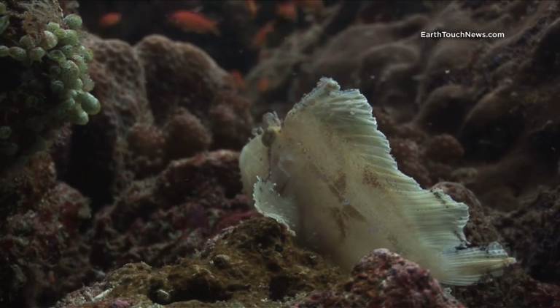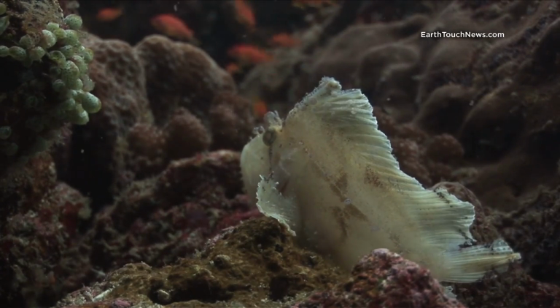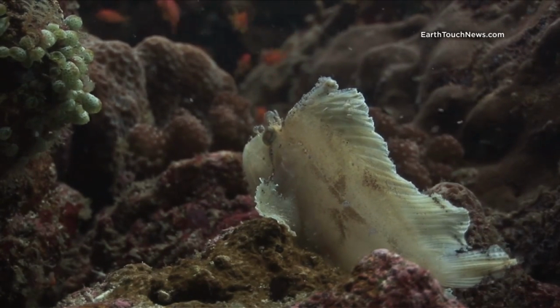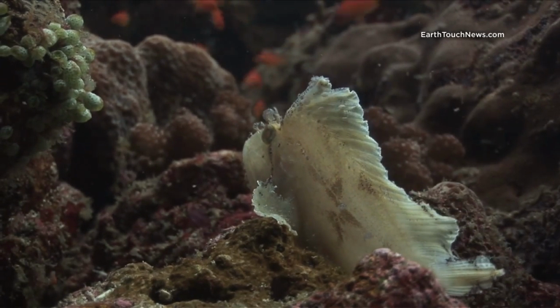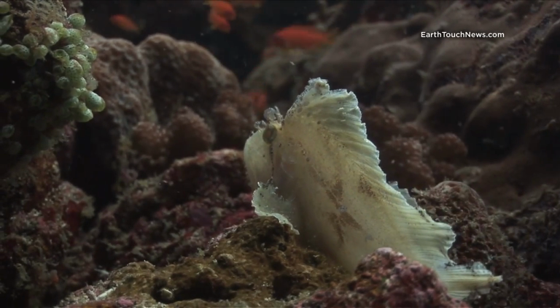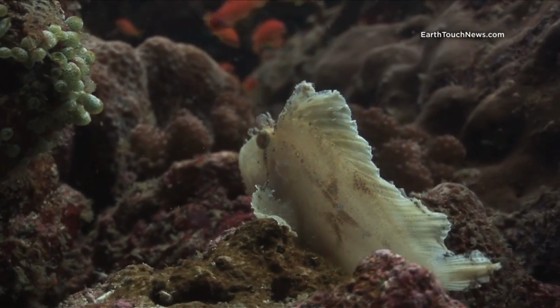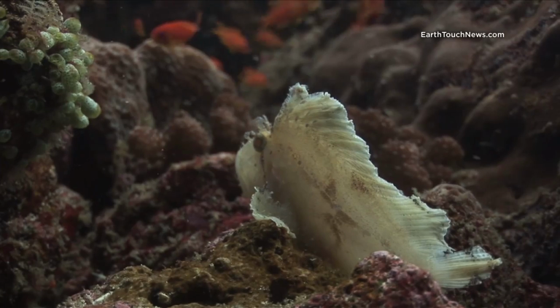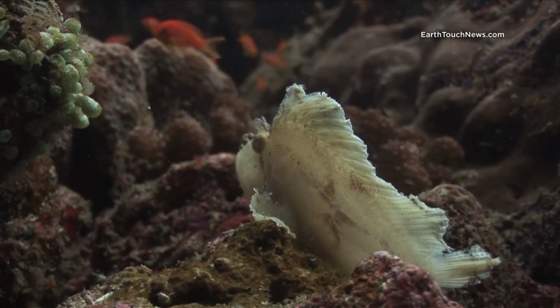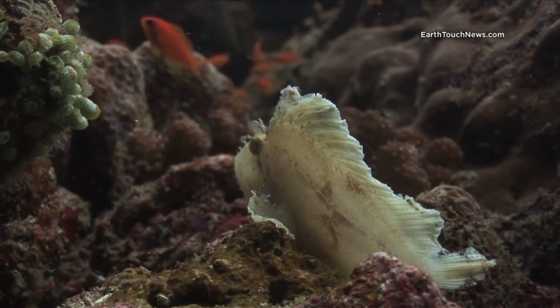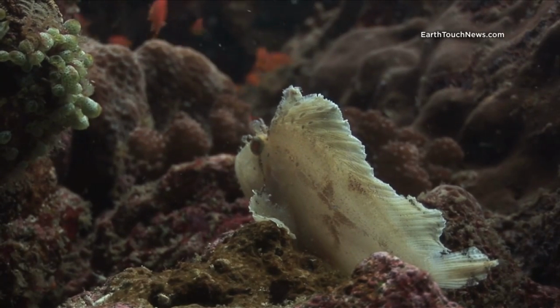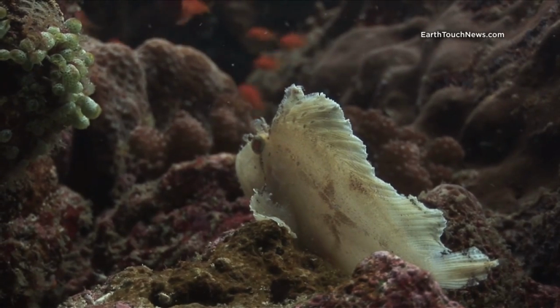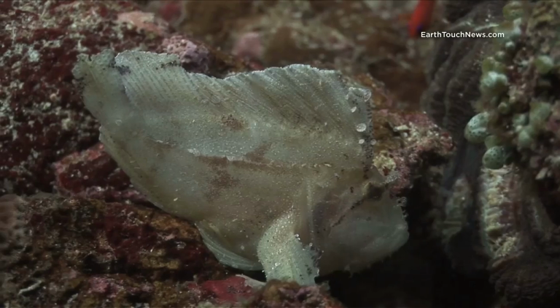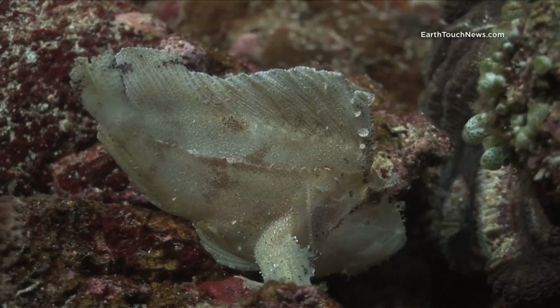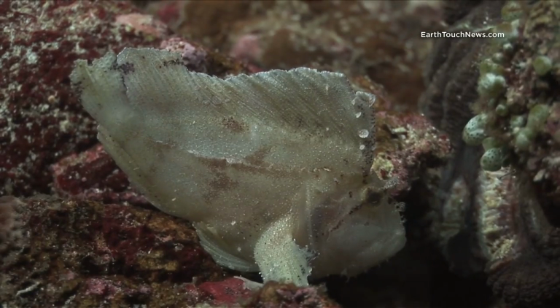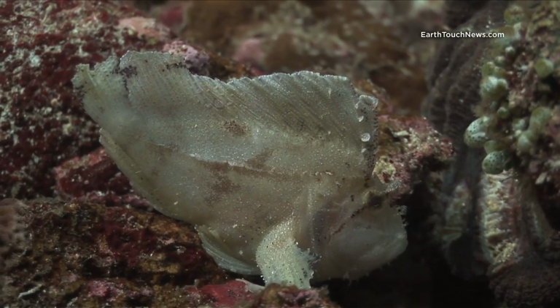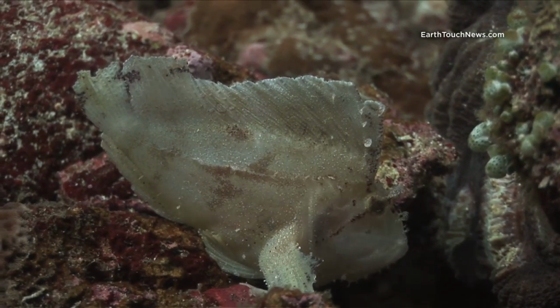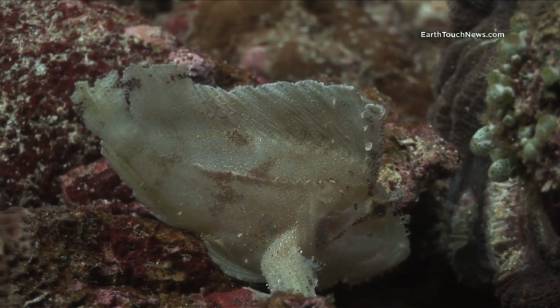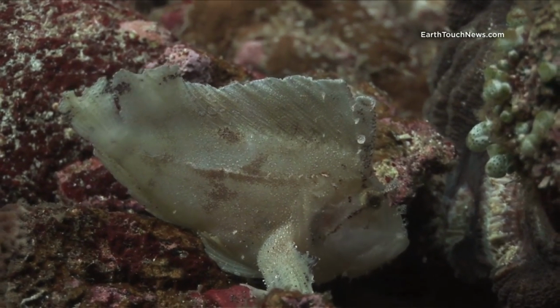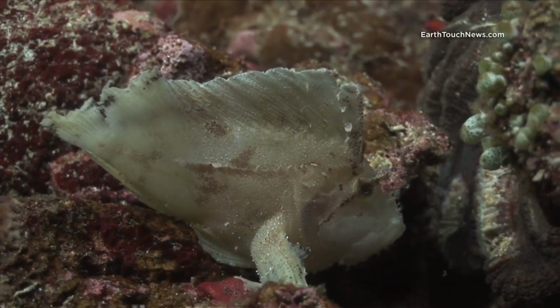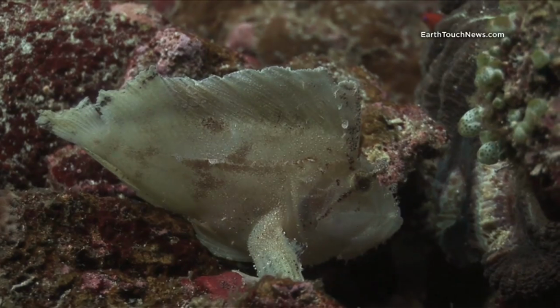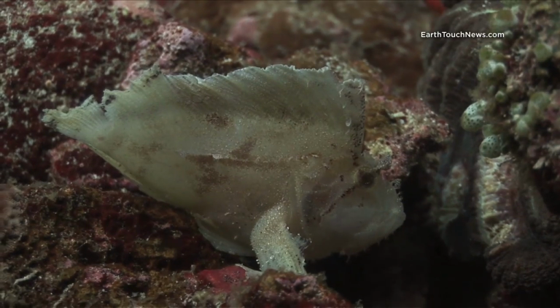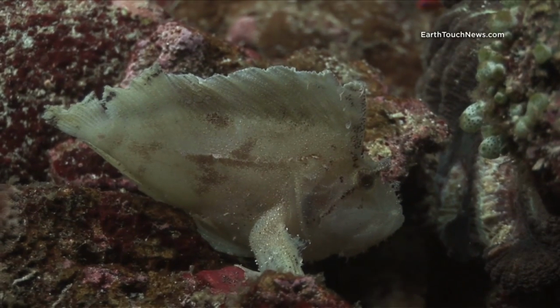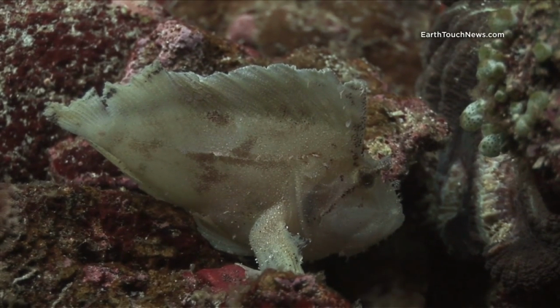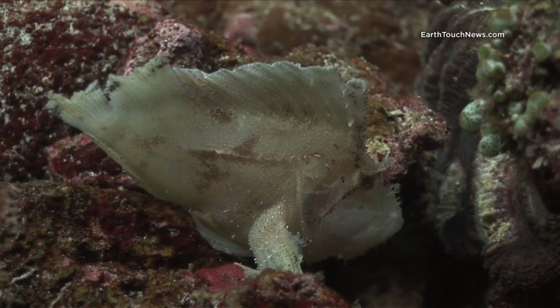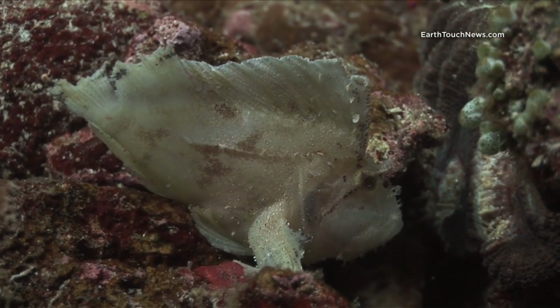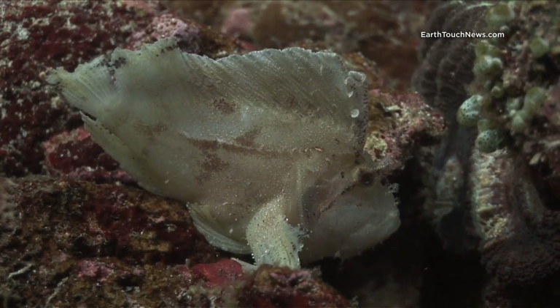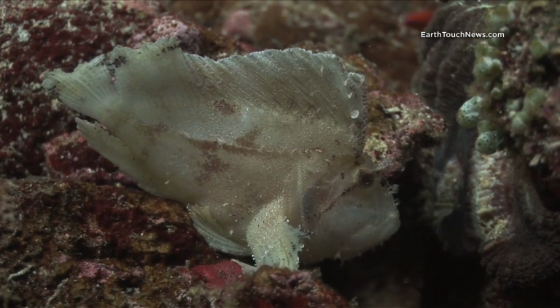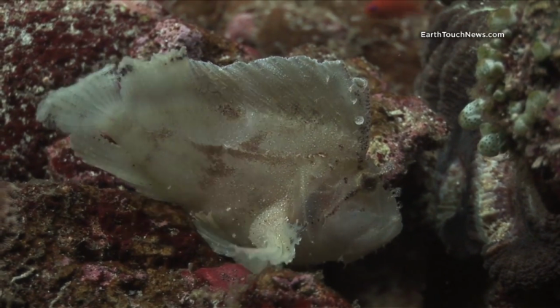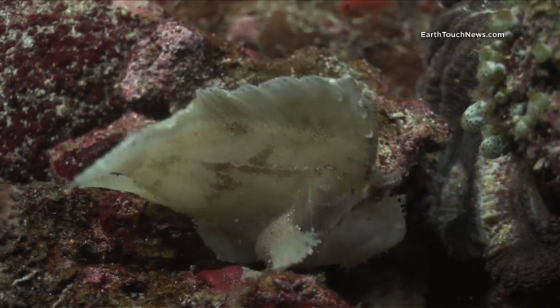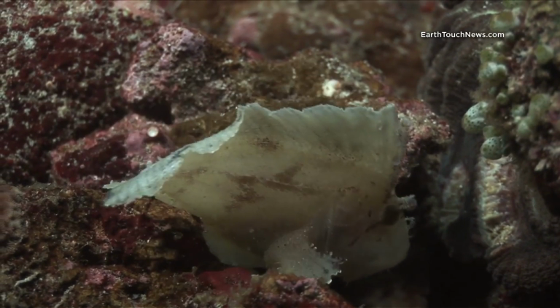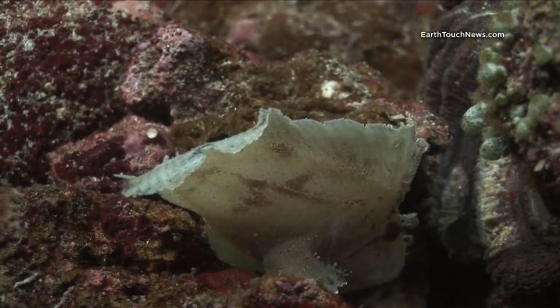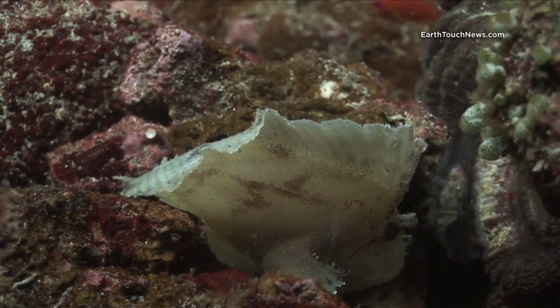The first interesting critter I found was this guy. He's called a leaf scorpionfish. Many people think it's a frogfish when they first see it, because of the small pectoral fins.